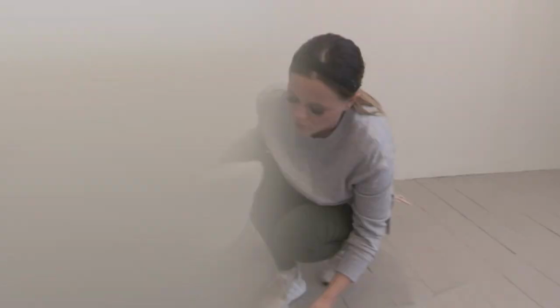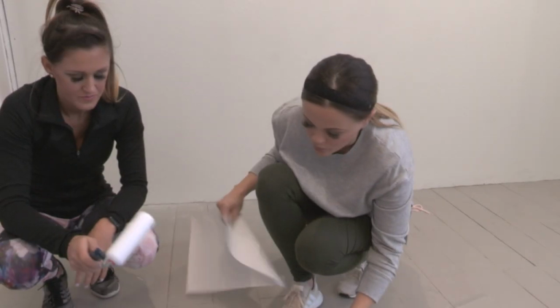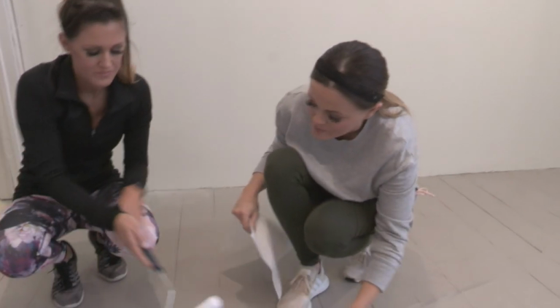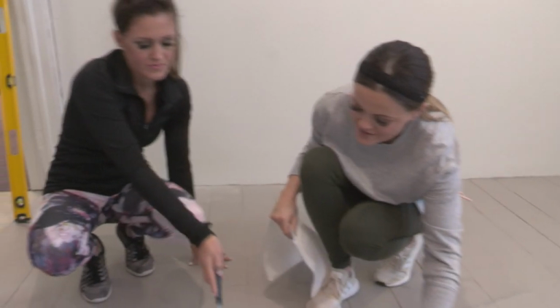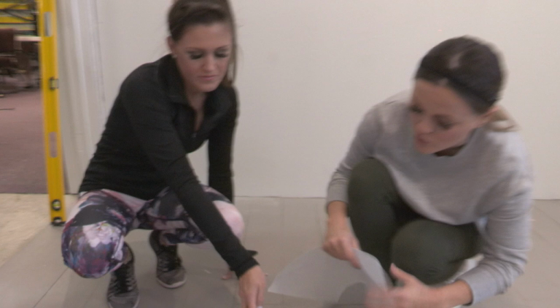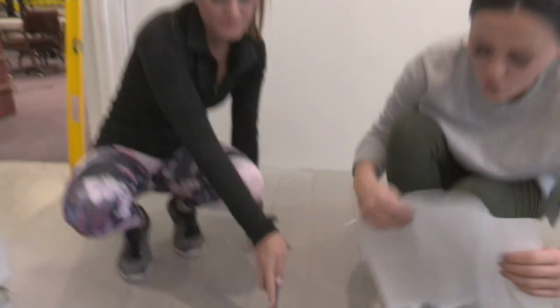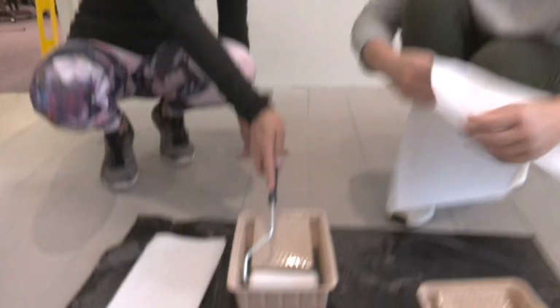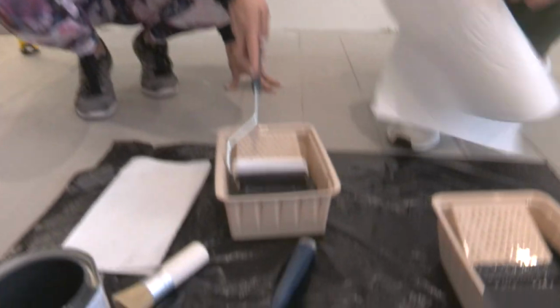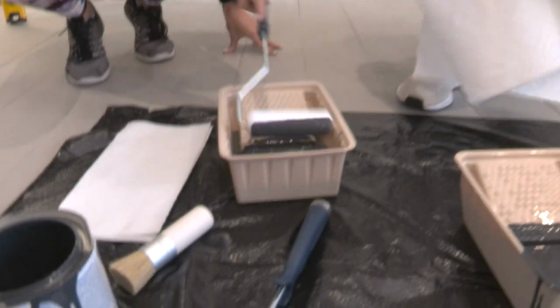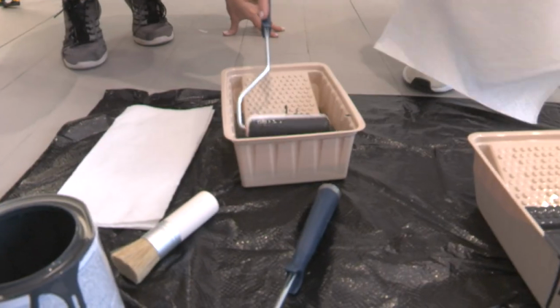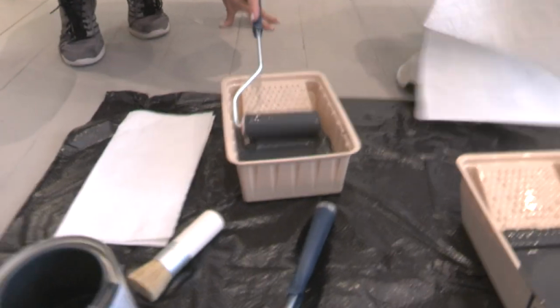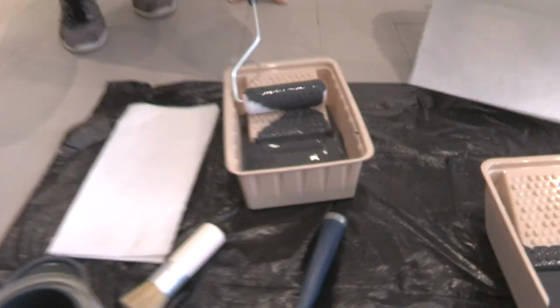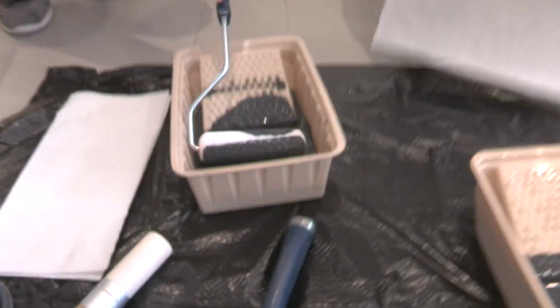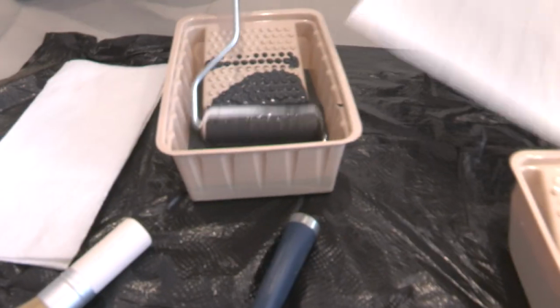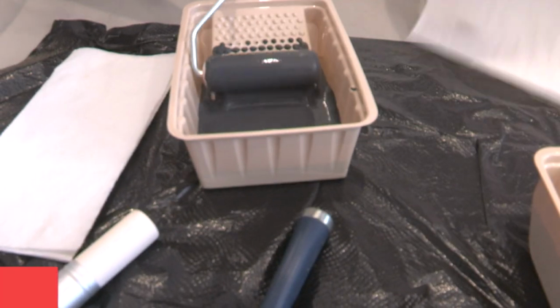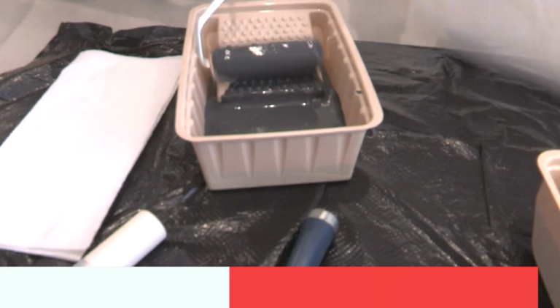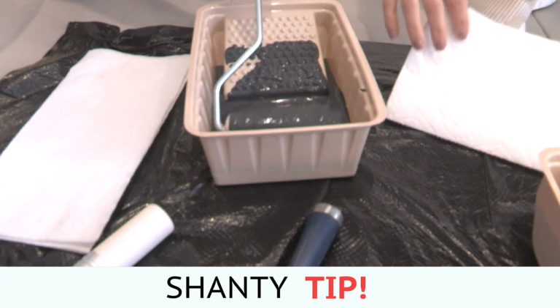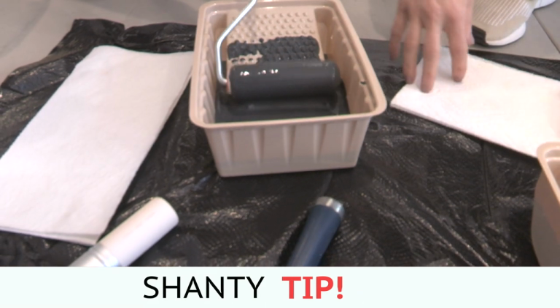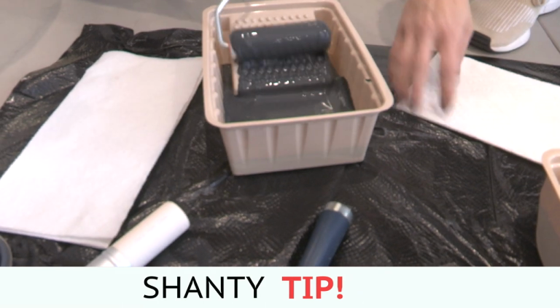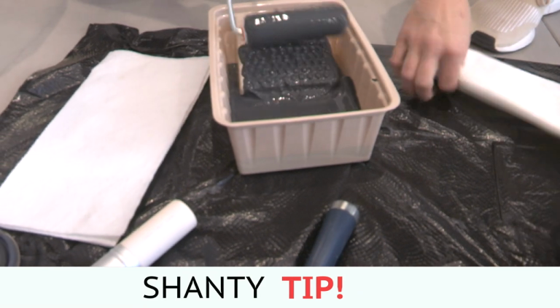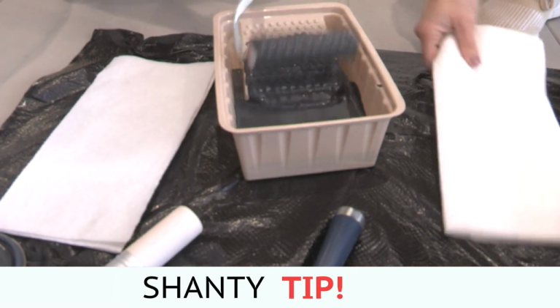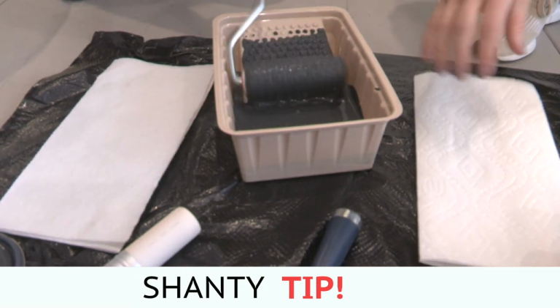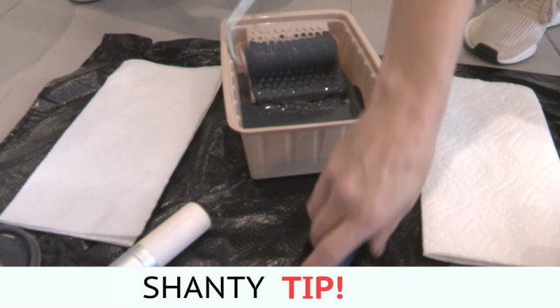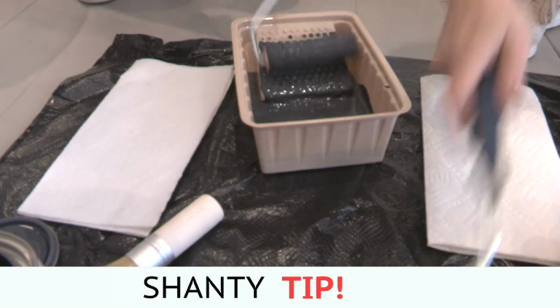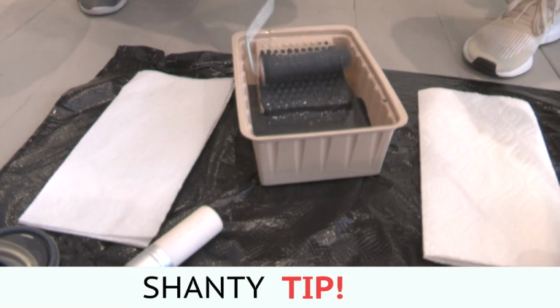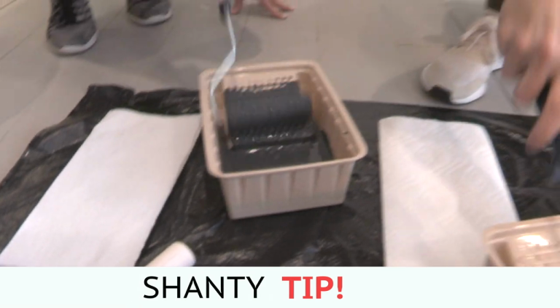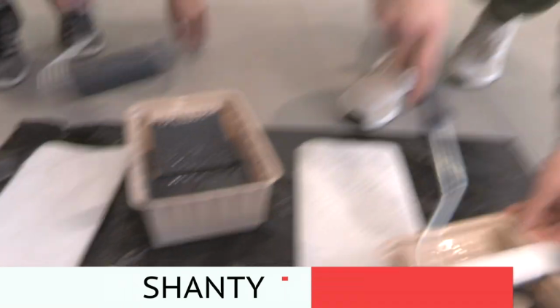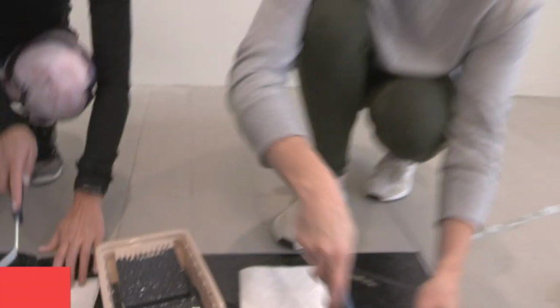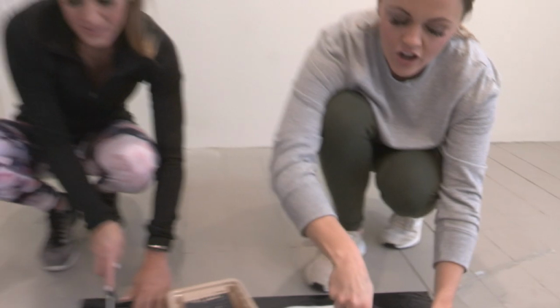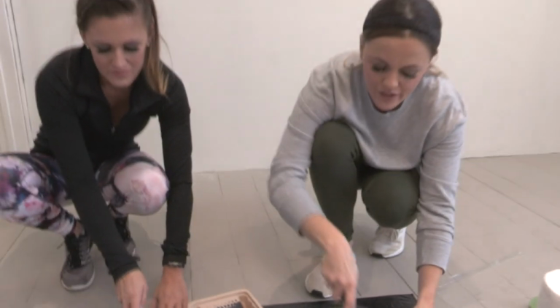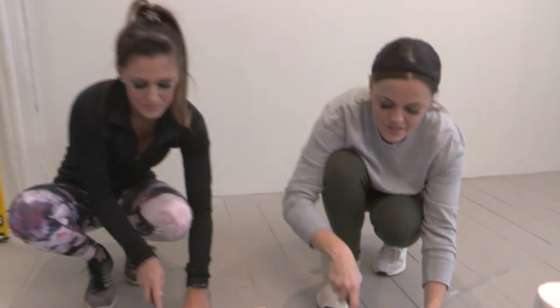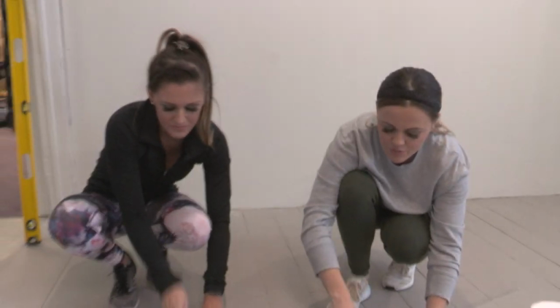We're going to roll it in the paint and you want the whole brush to be completely covered in paint. Then the biggest key here is that right after that, we're going to roll it on the paper towel to get all the excess paint off. That way it doesn't seep through.